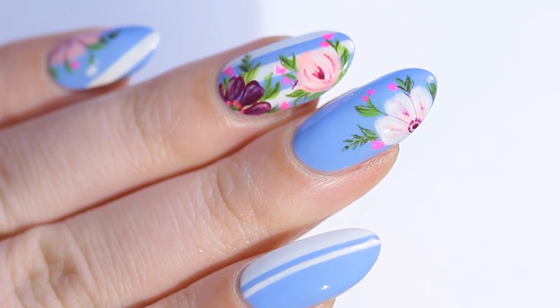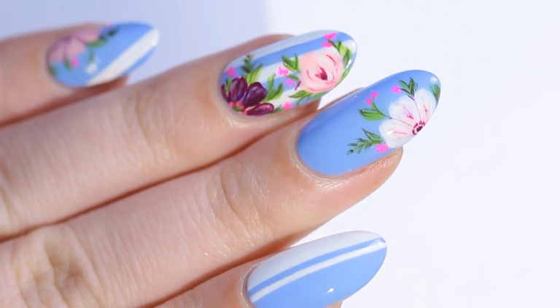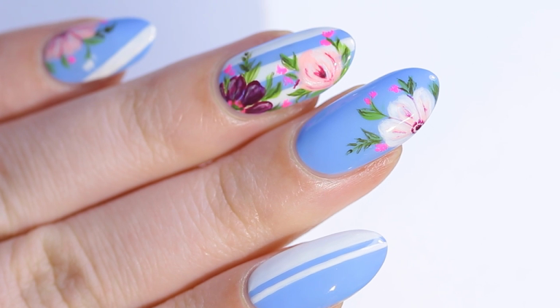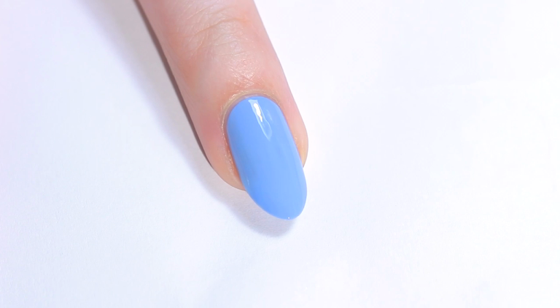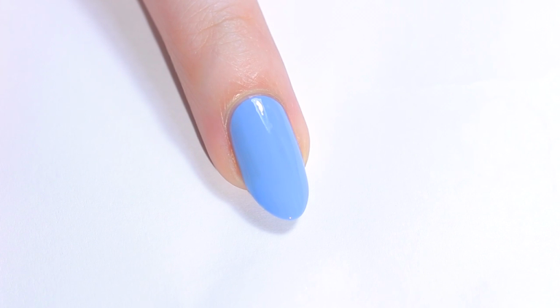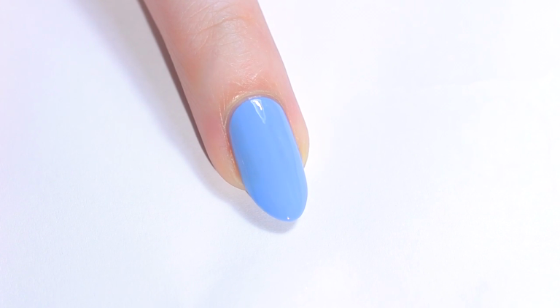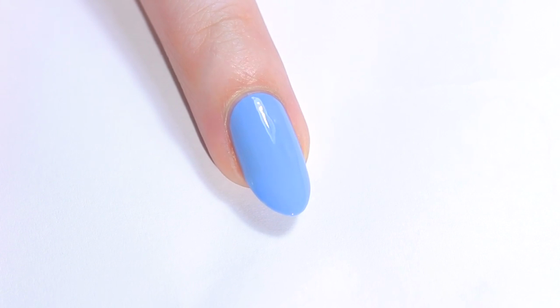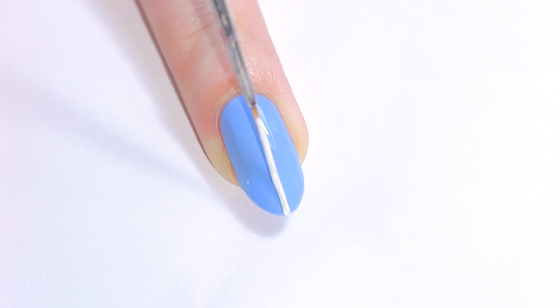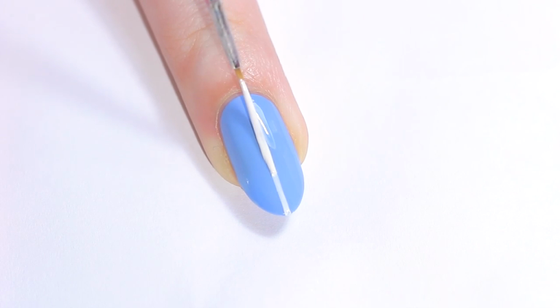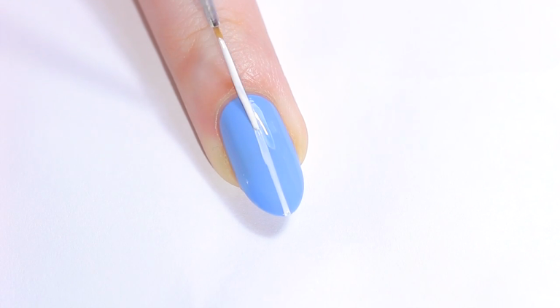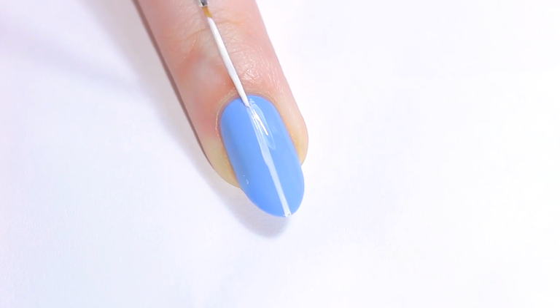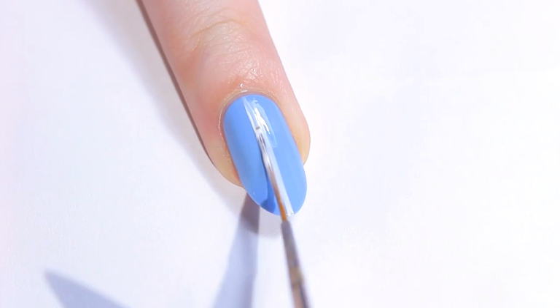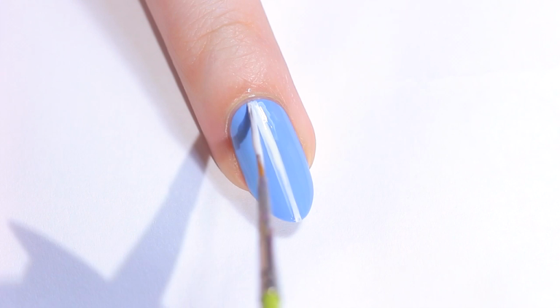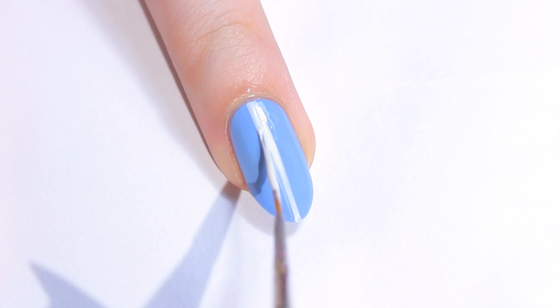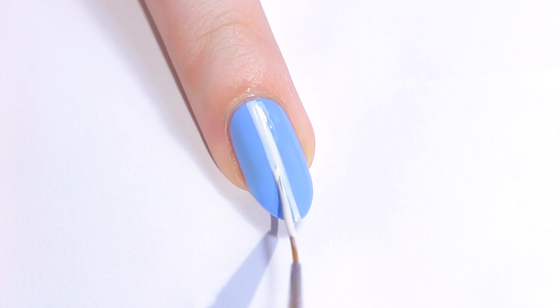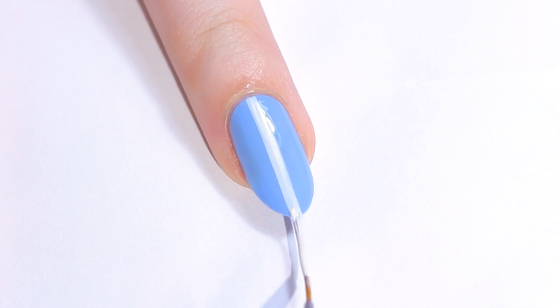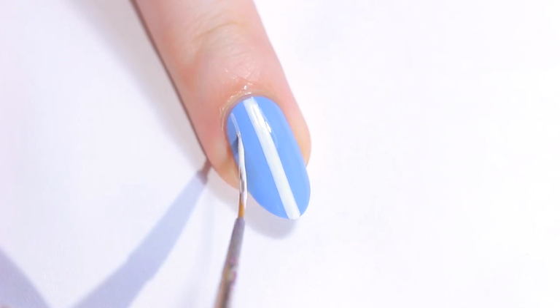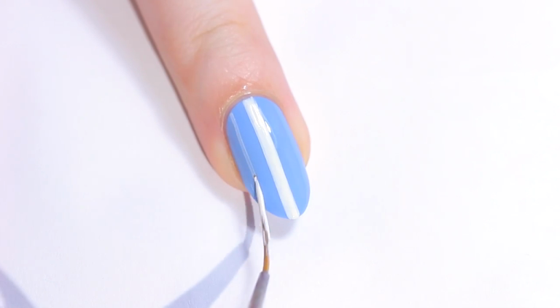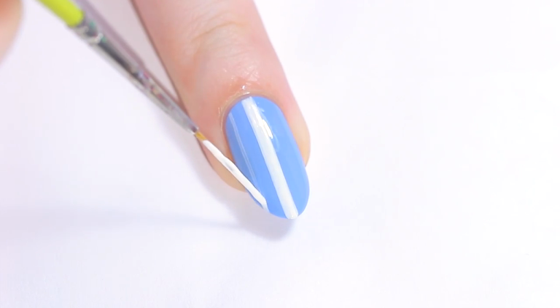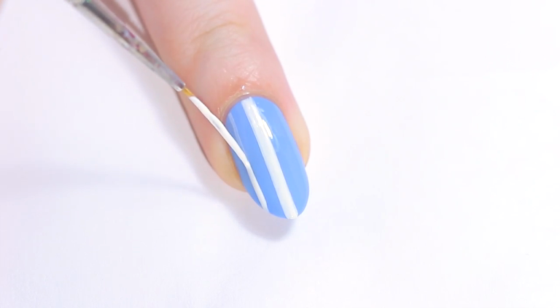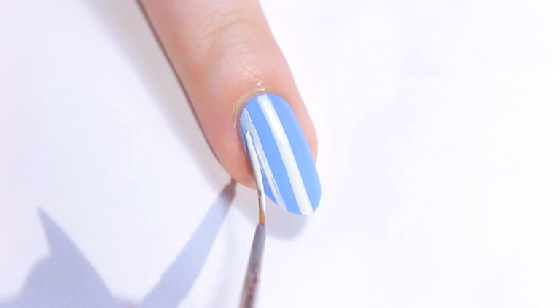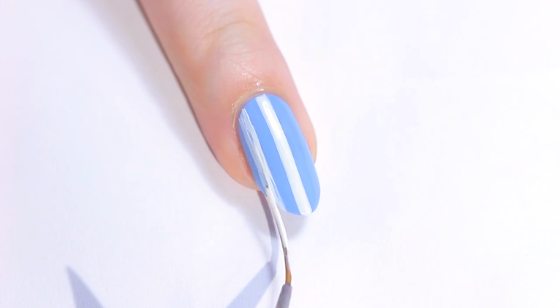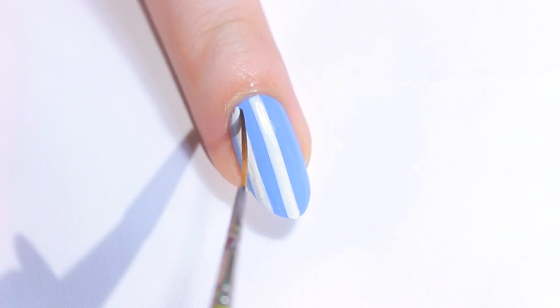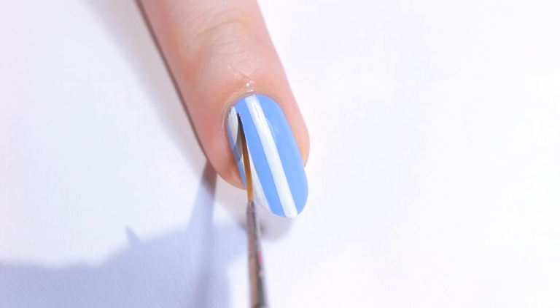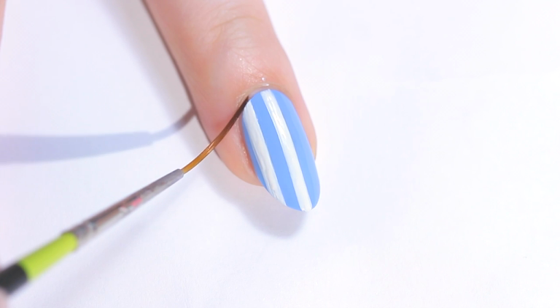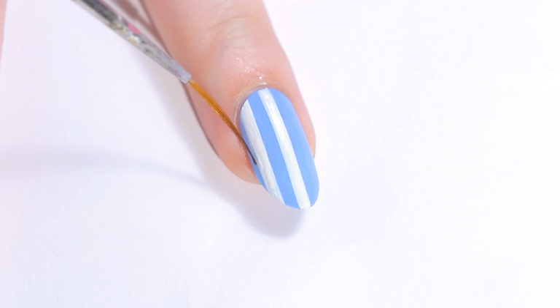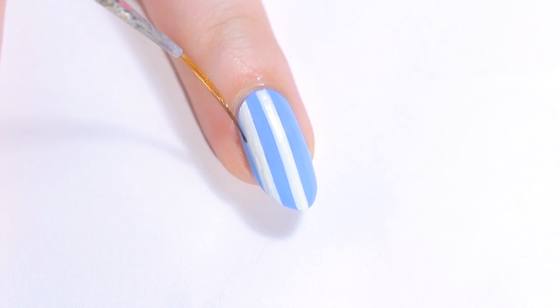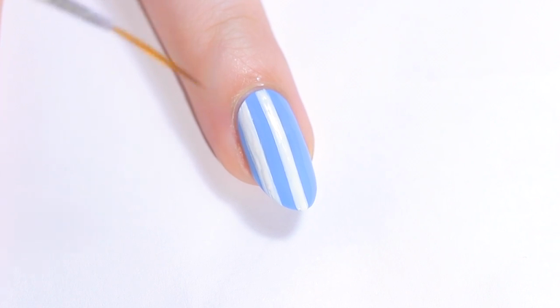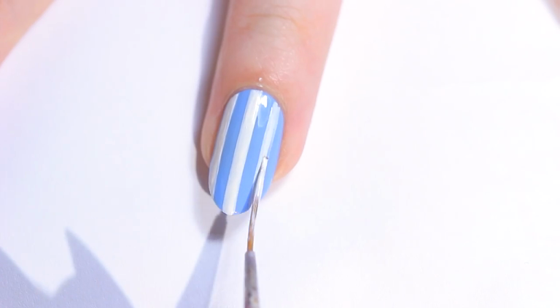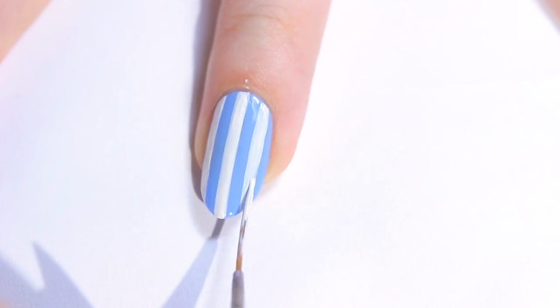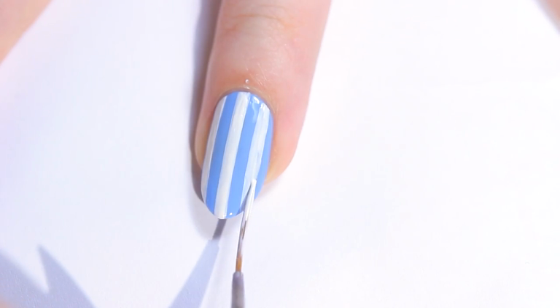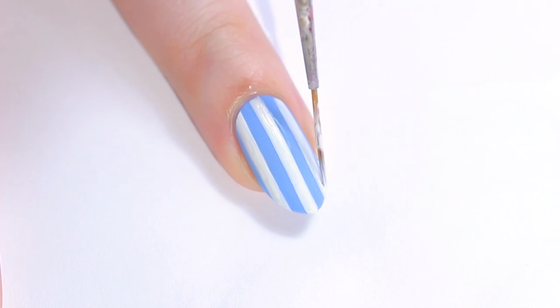First, start with a periwinkle base, then paint some thick white stripes using a striping brush. In between painting, I always like to clean up the lines with some pure acetone on my brush, and it also helps to keep the lines thin and smooth.